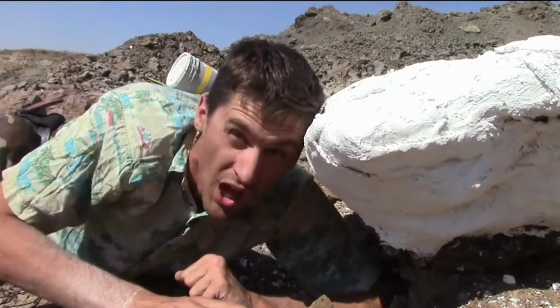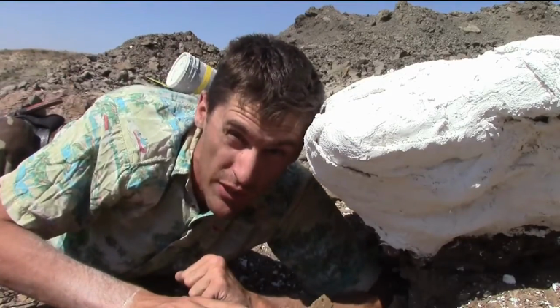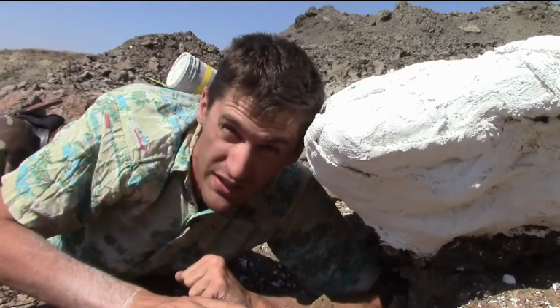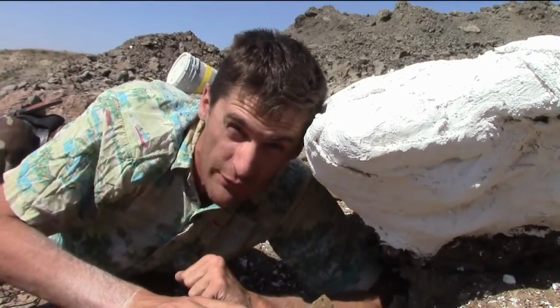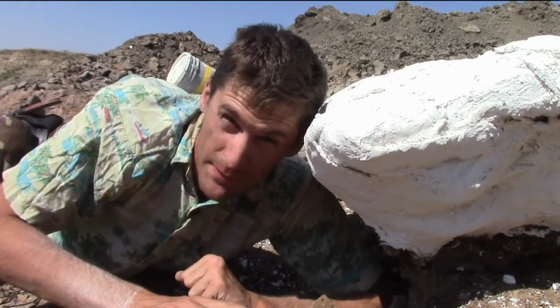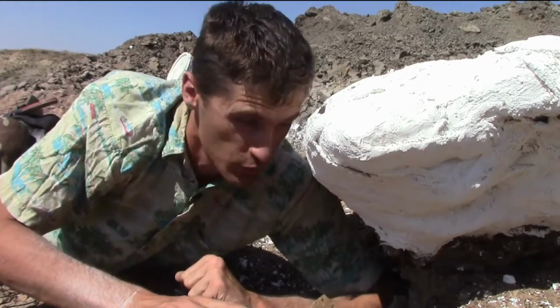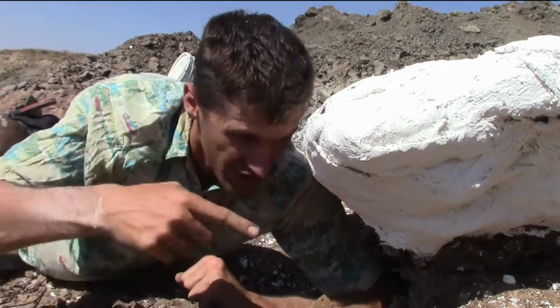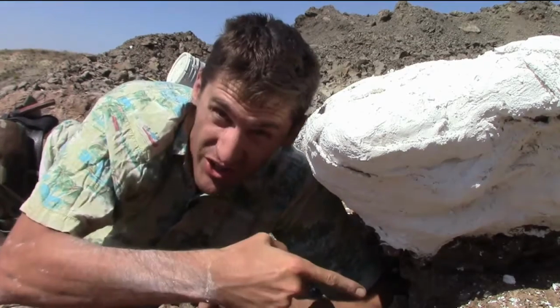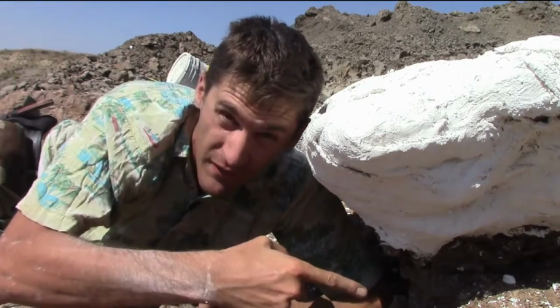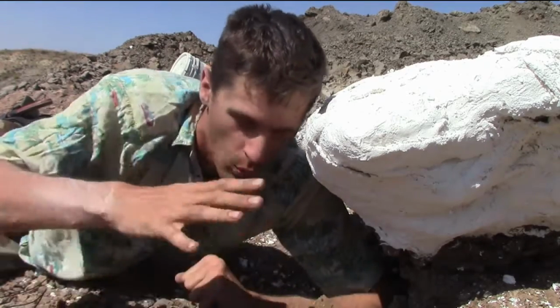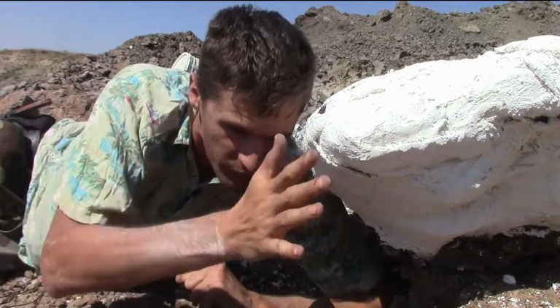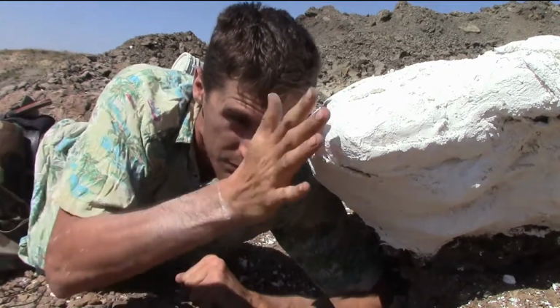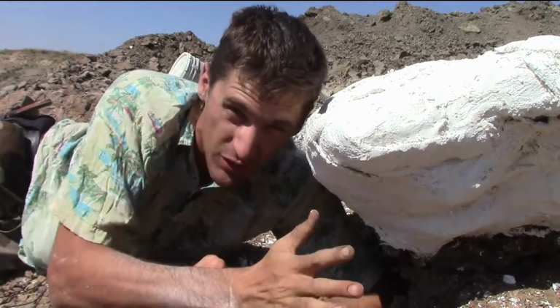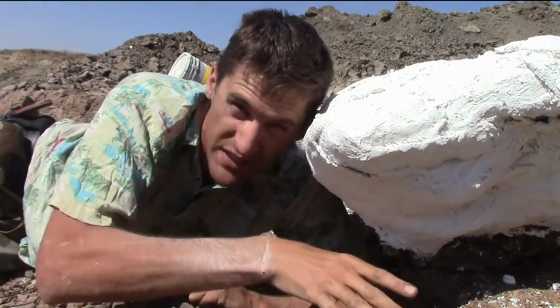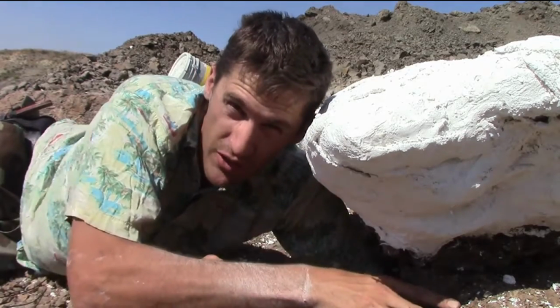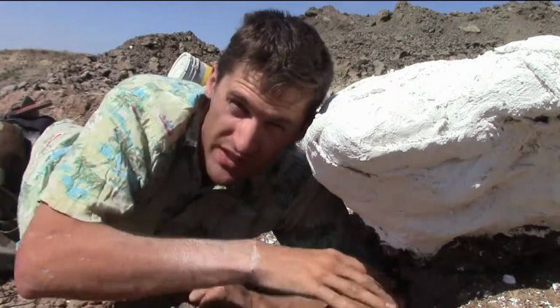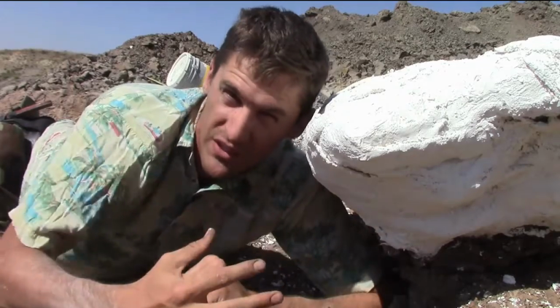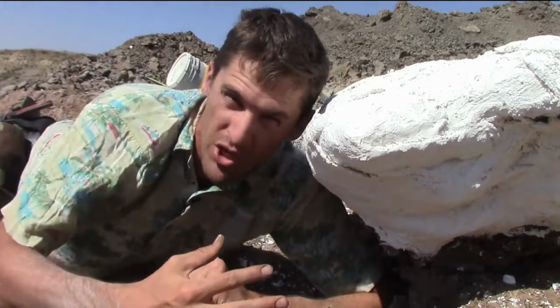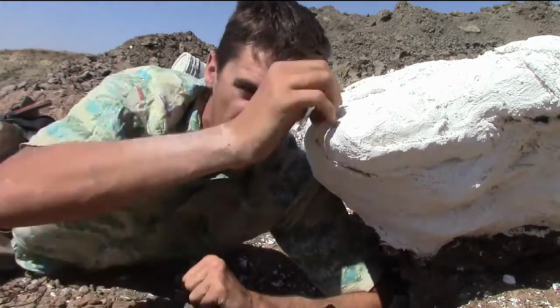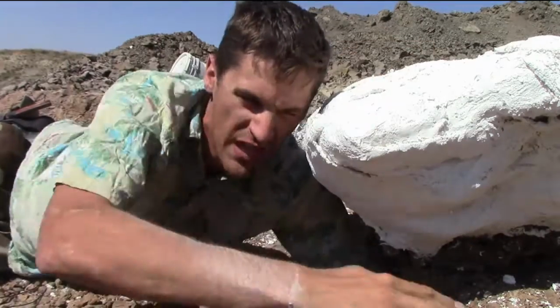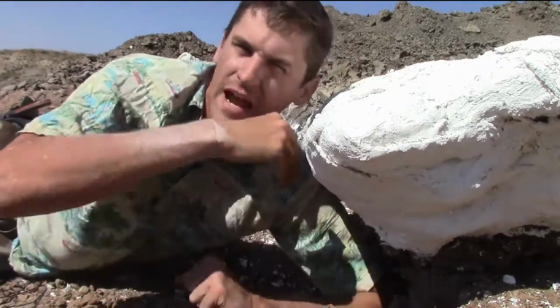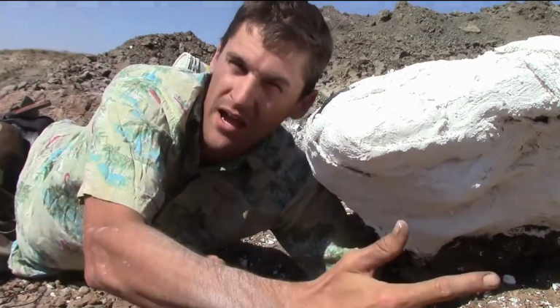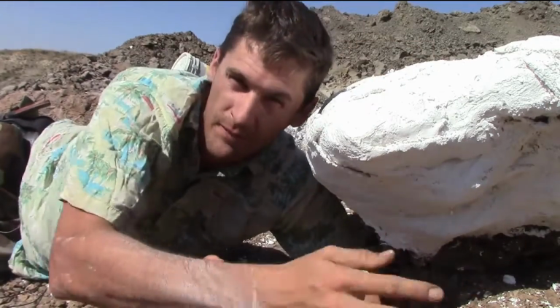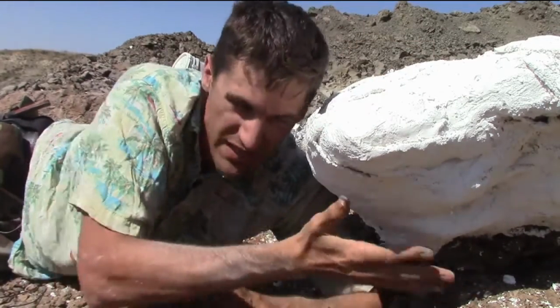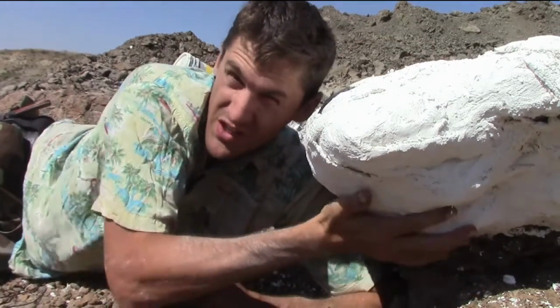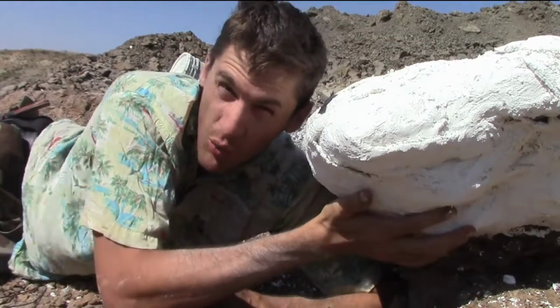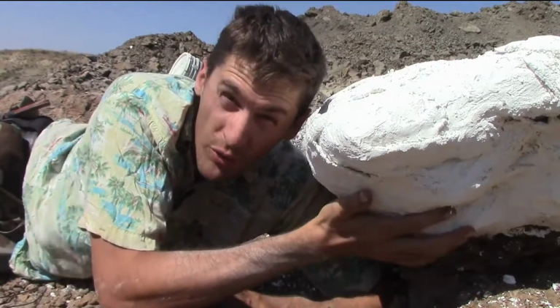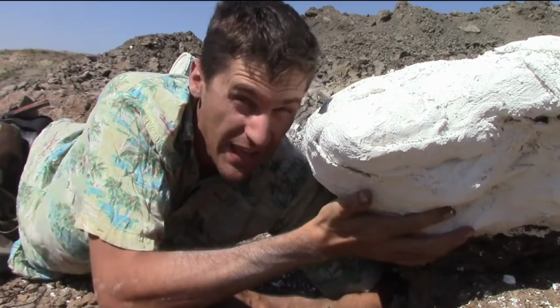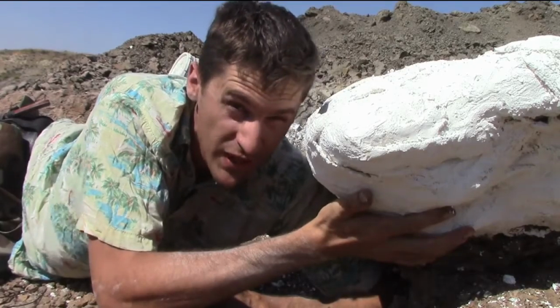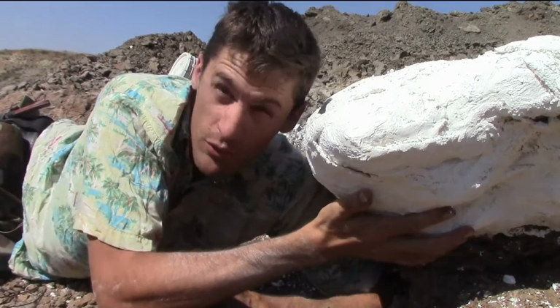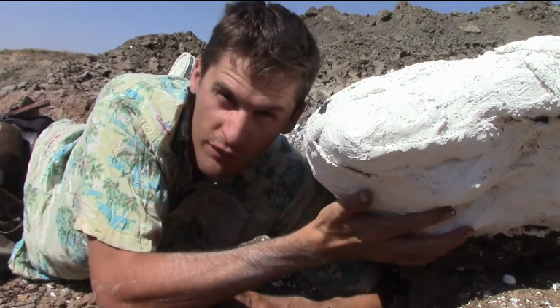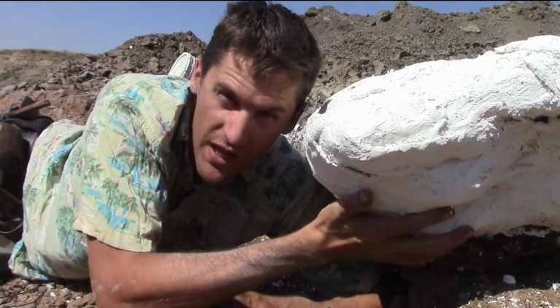A great way to prevent a jacket from collapsing is with what's called an undercut. Once the fossil is pedestaled, we dig under it a little ways, then we take the burlap and plaster and wrap around there. This will hold the rock and the fossil in when we go to flip the jacket.